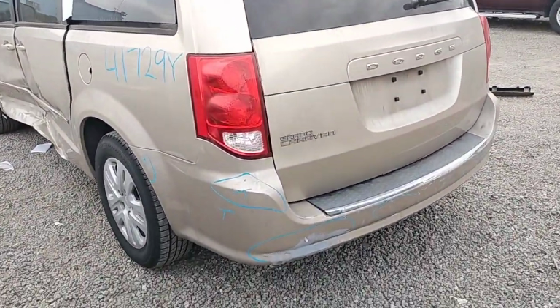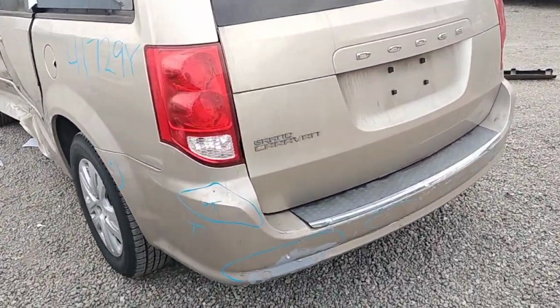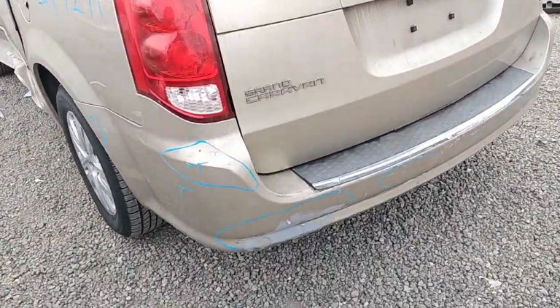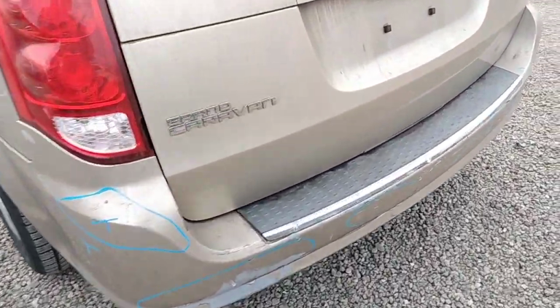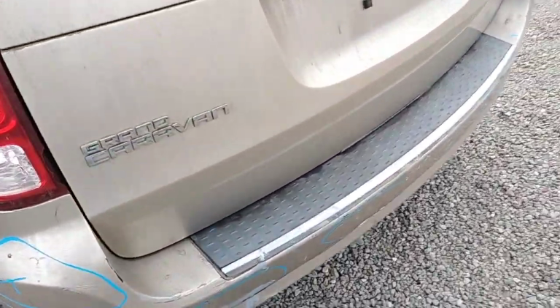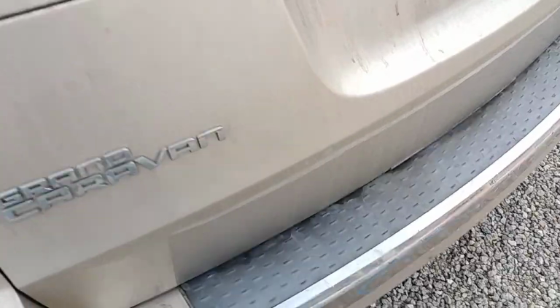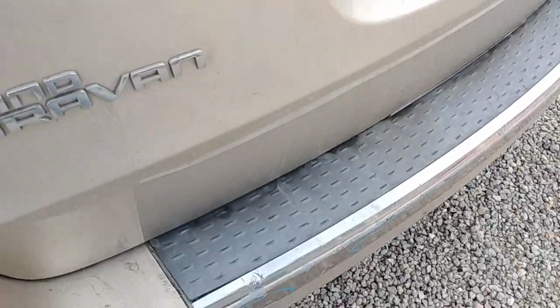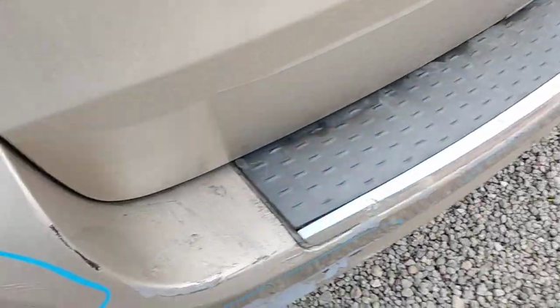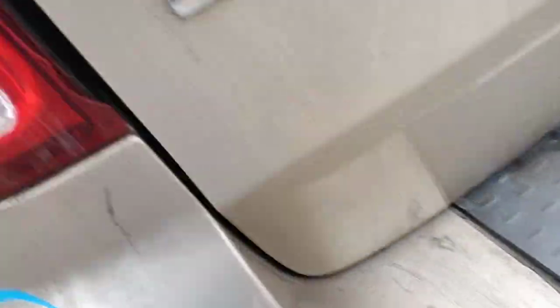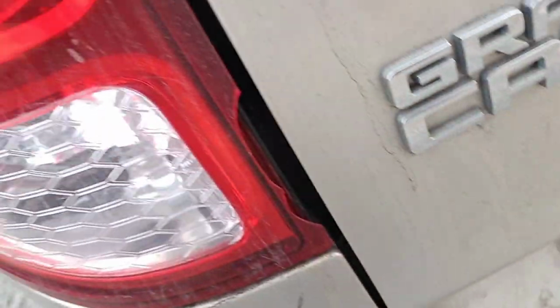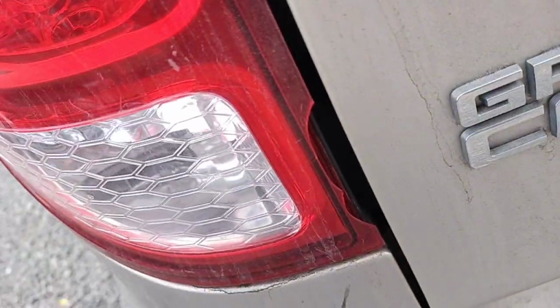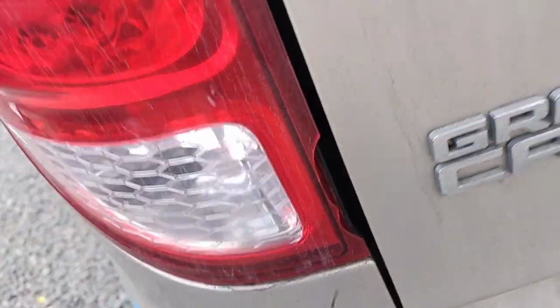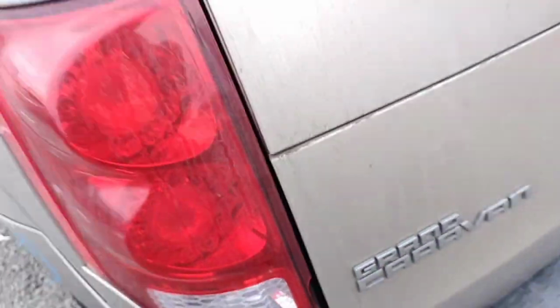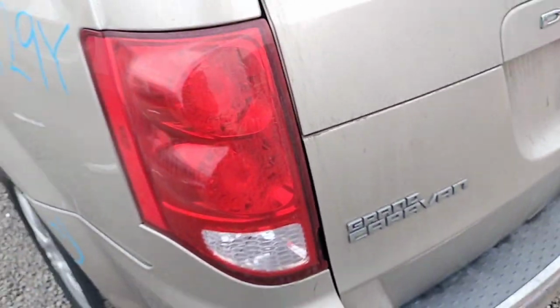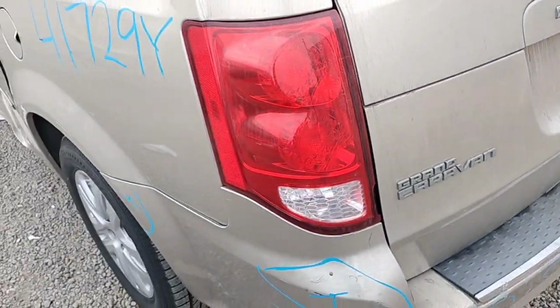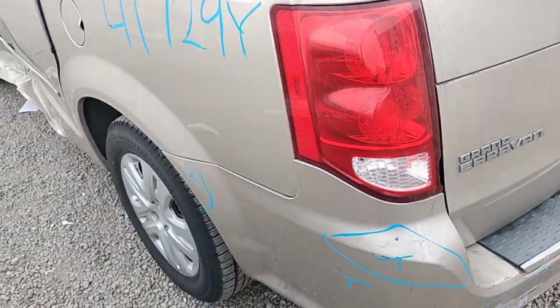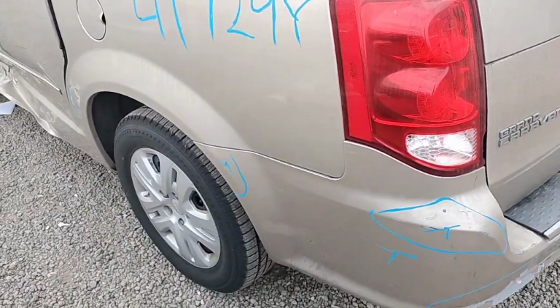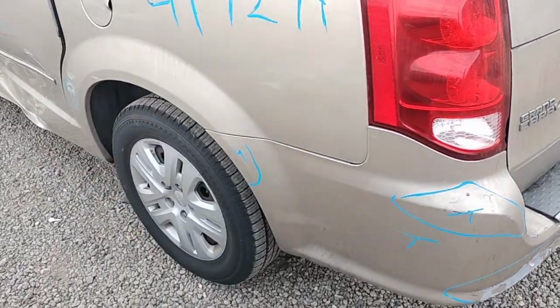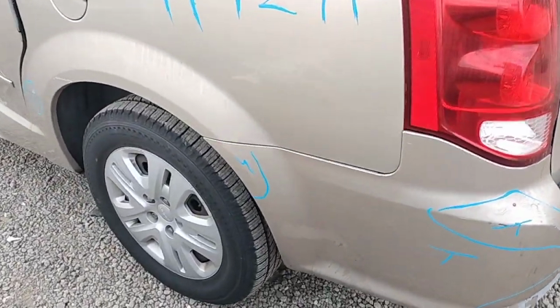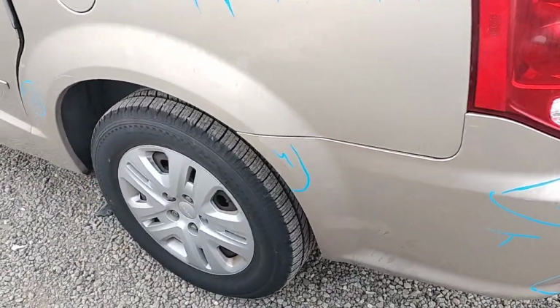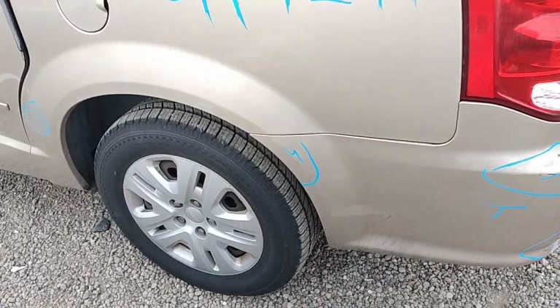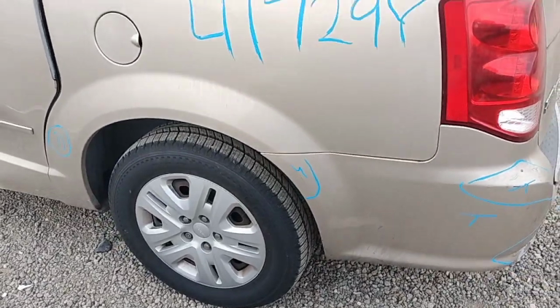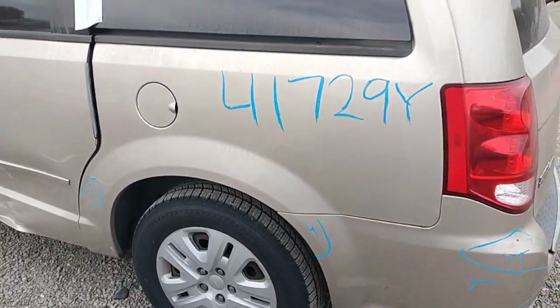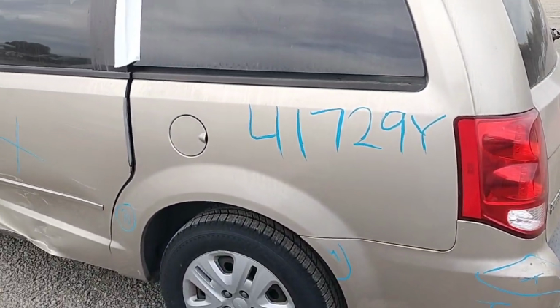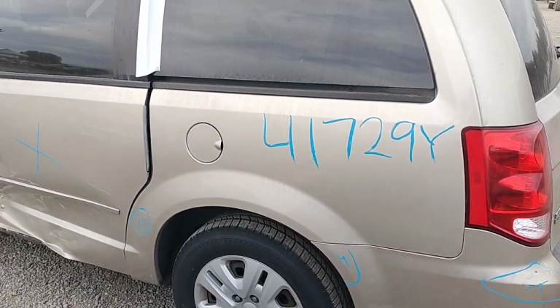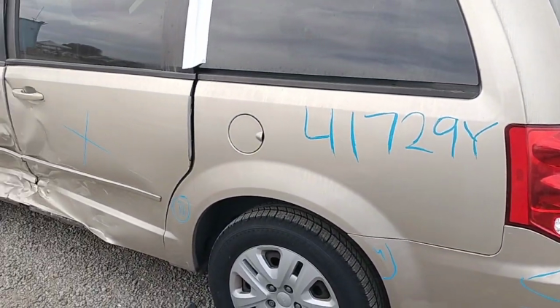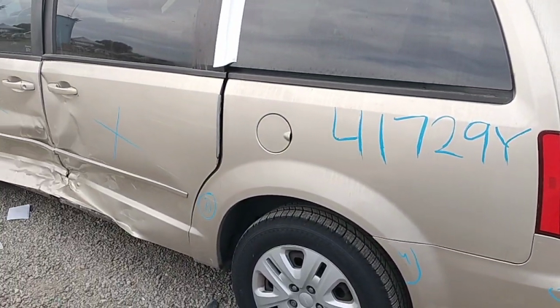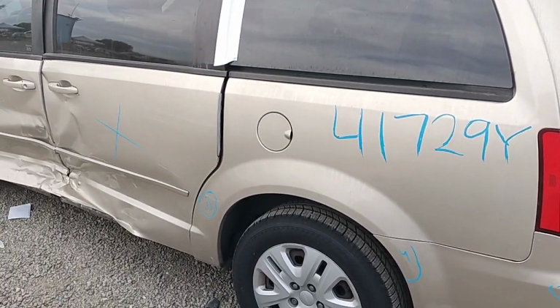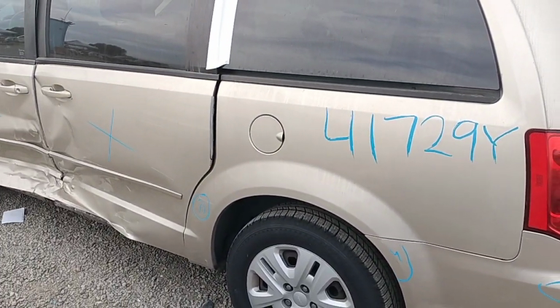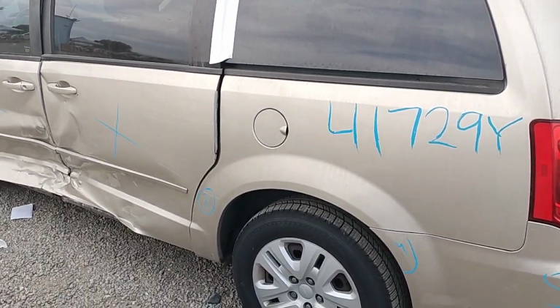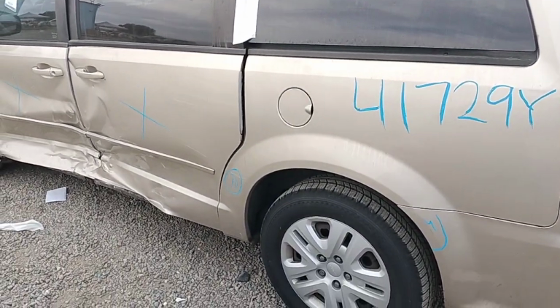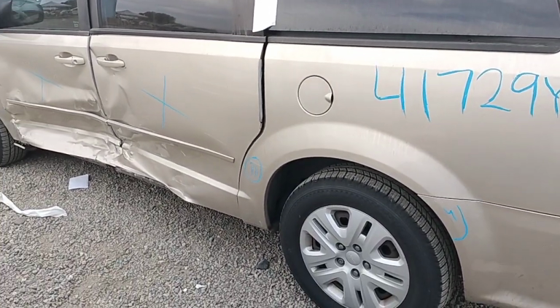Wait — this tail light is broken too. There's a scratch over here, and this quarter panel has a dent.